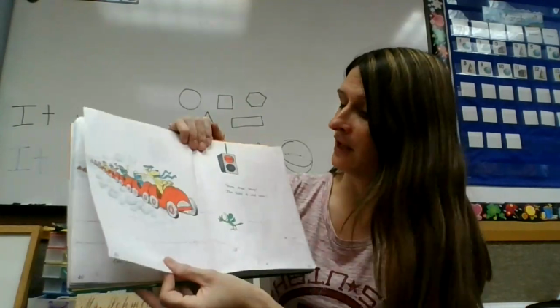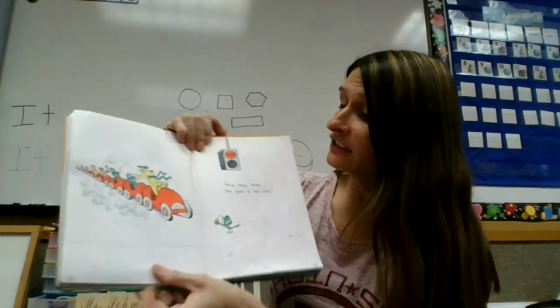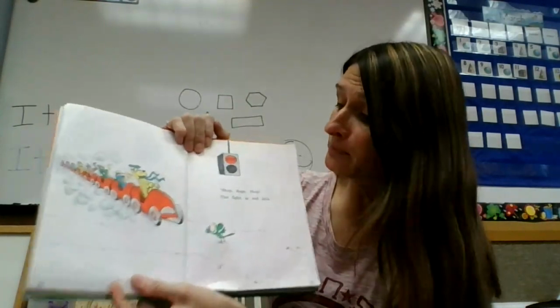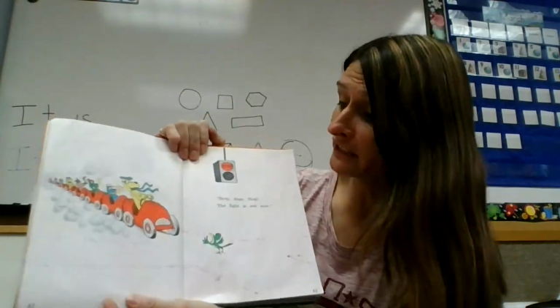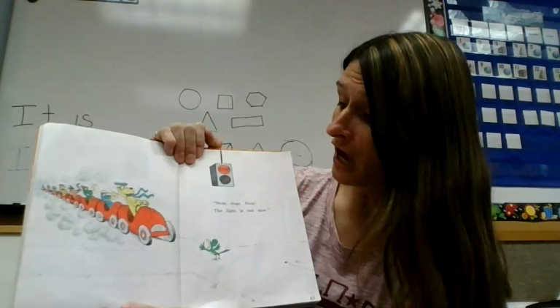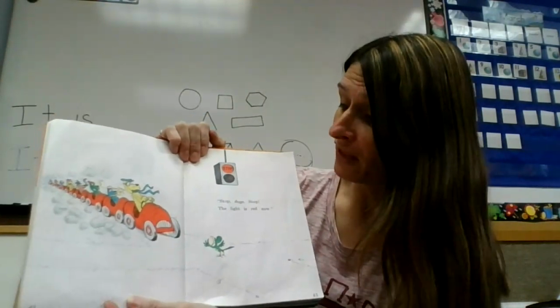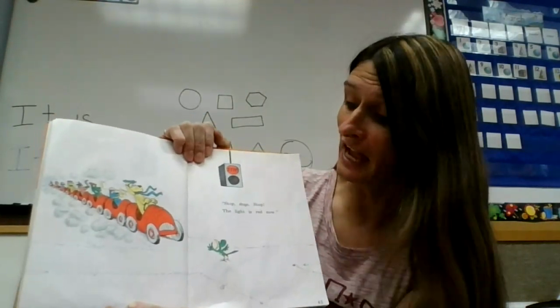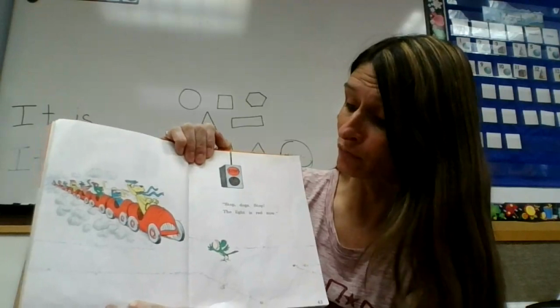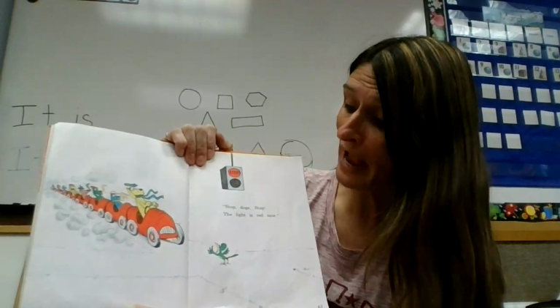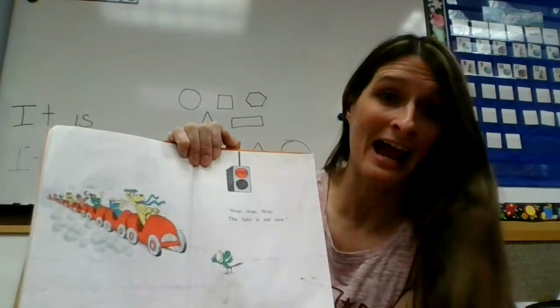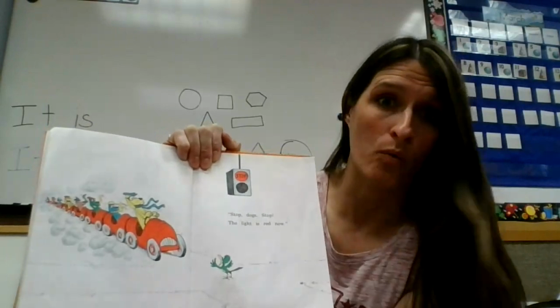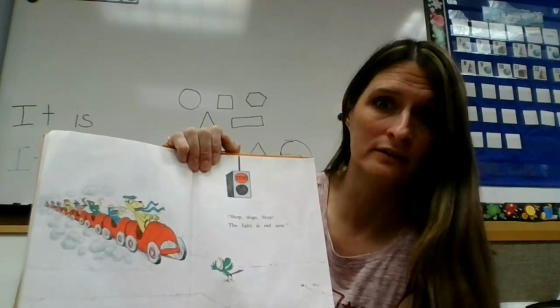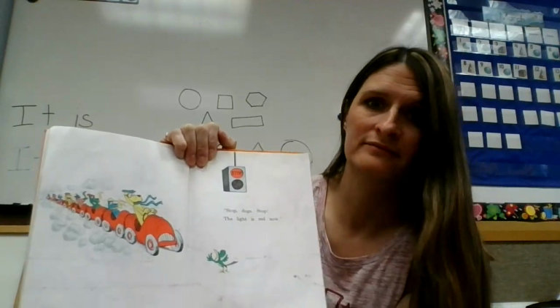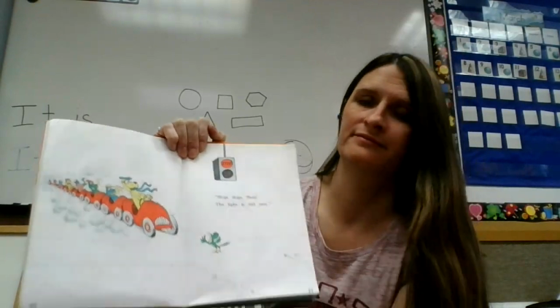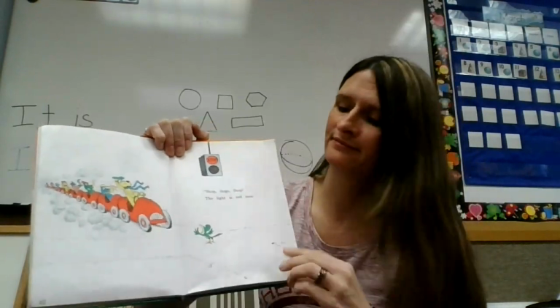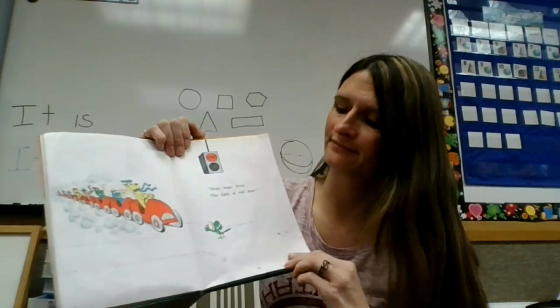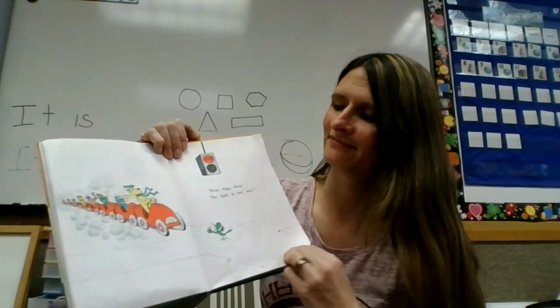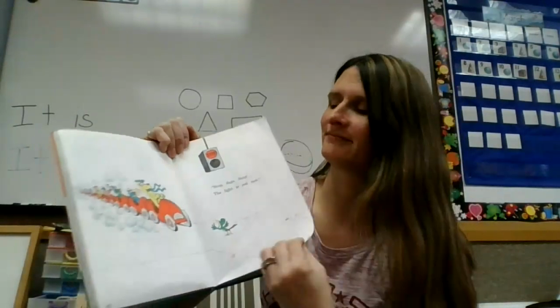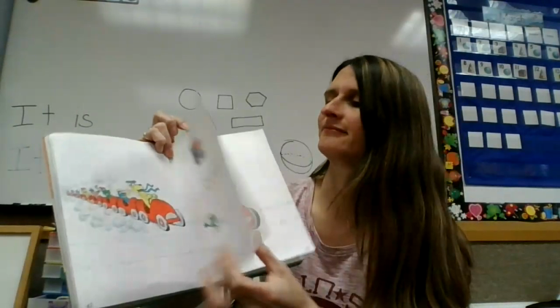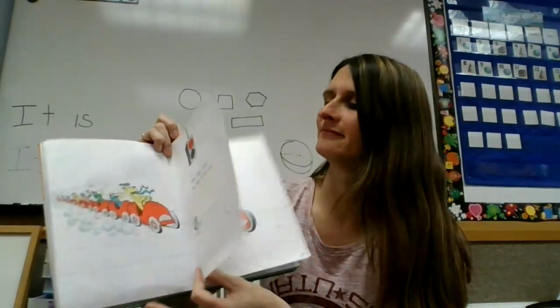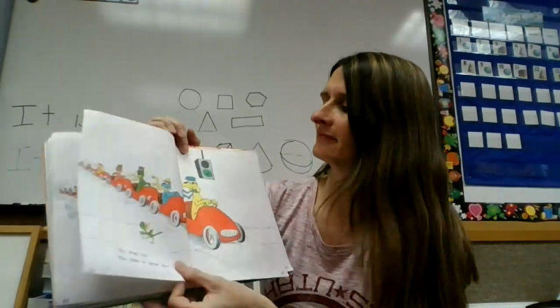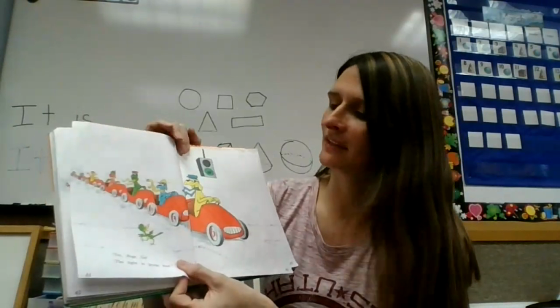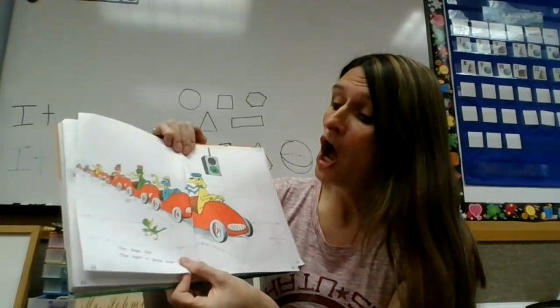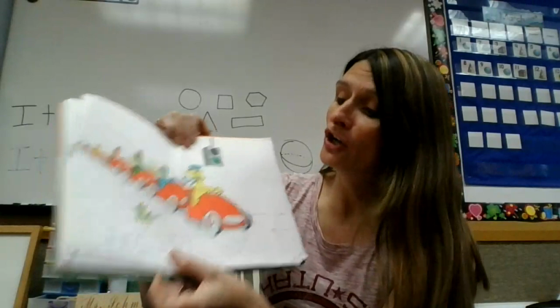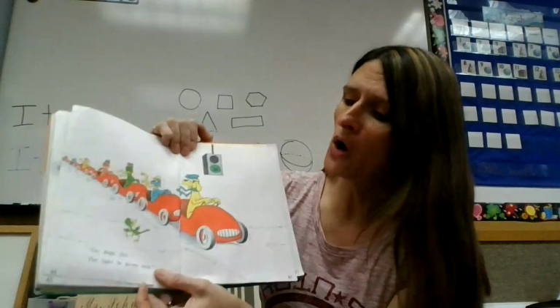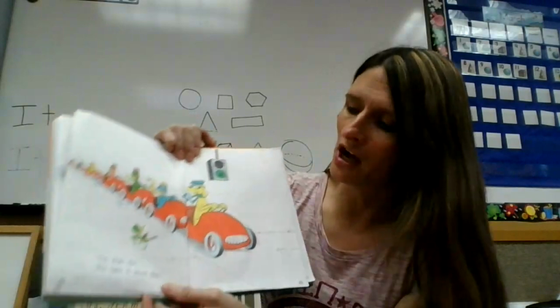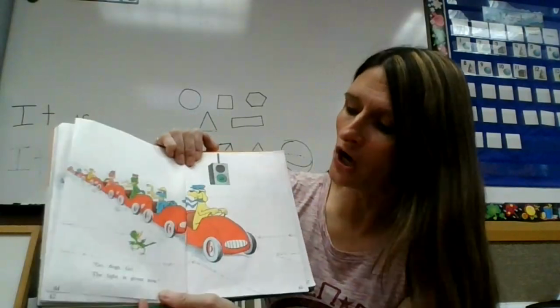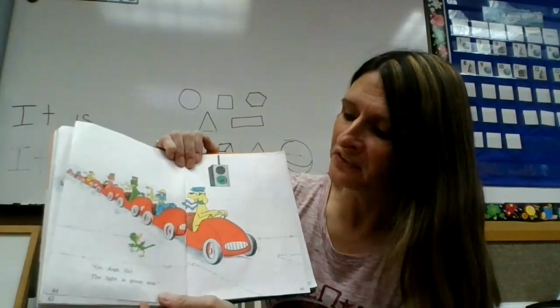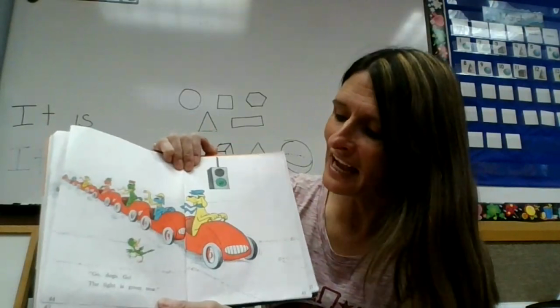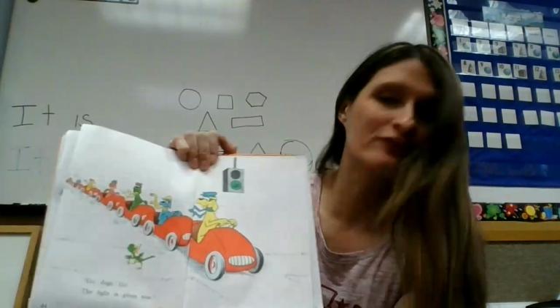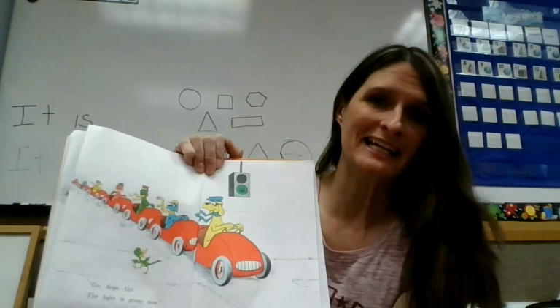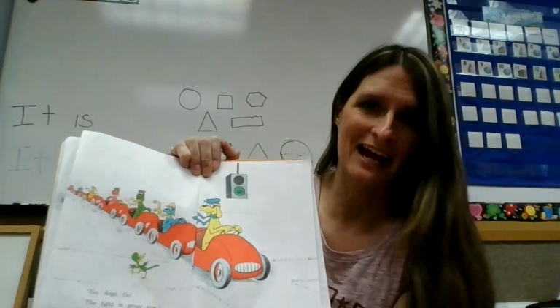Stop dogs. Stop. The light is red now. Go dogs go. The light is green now.